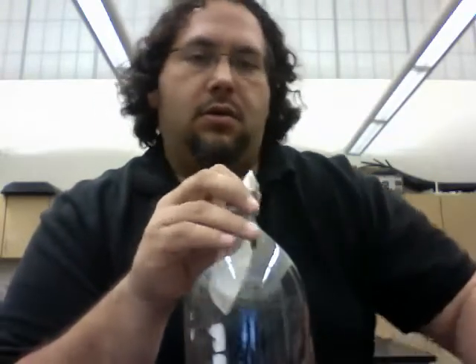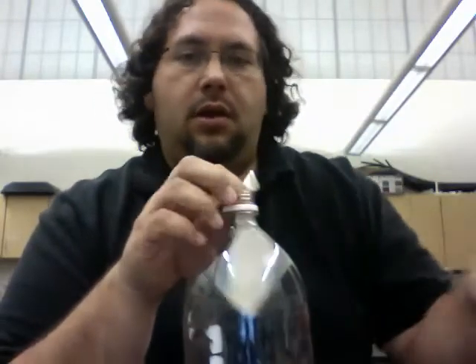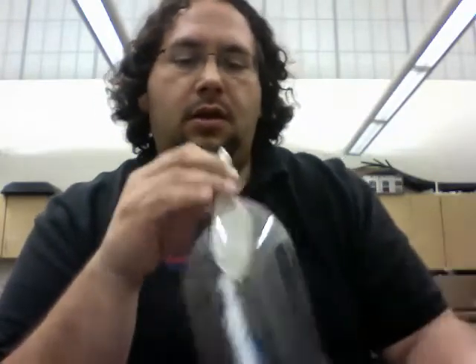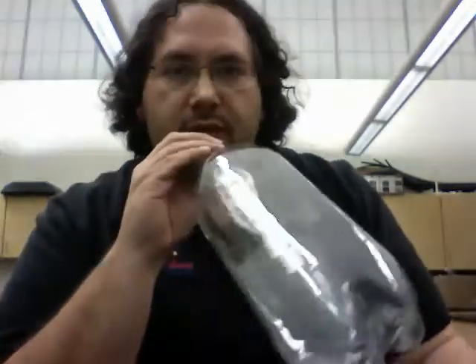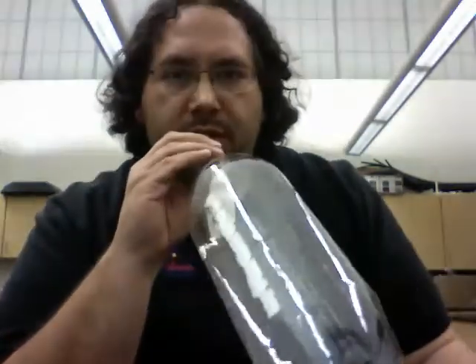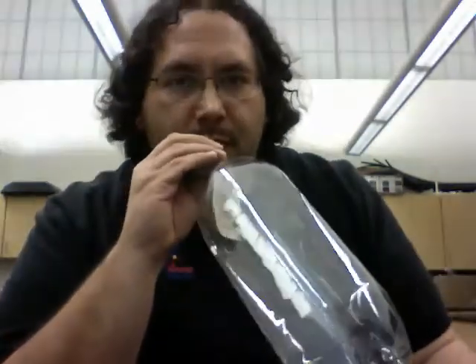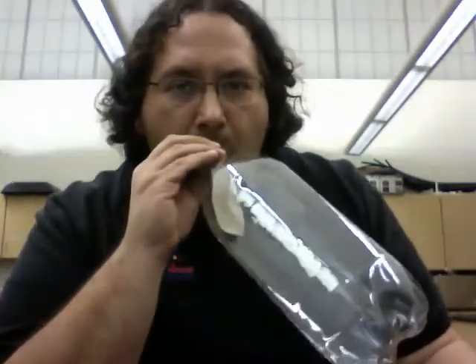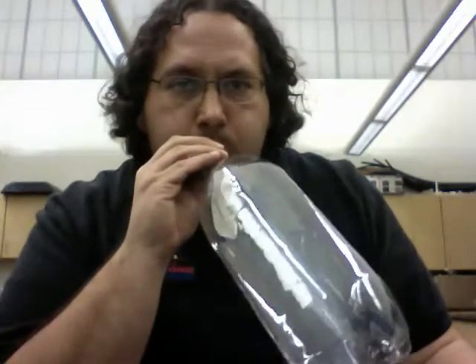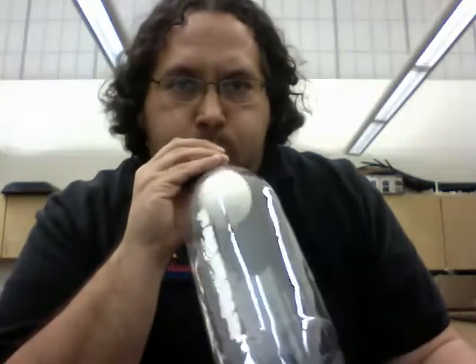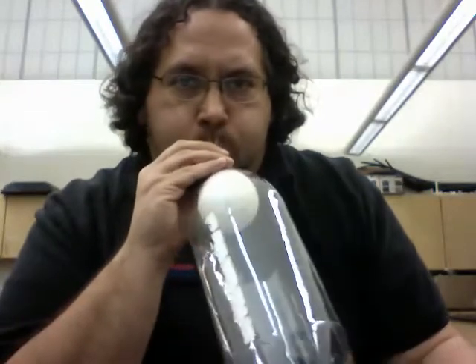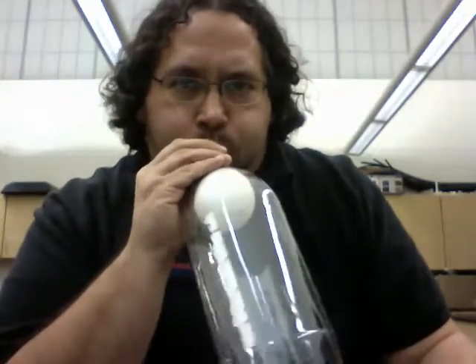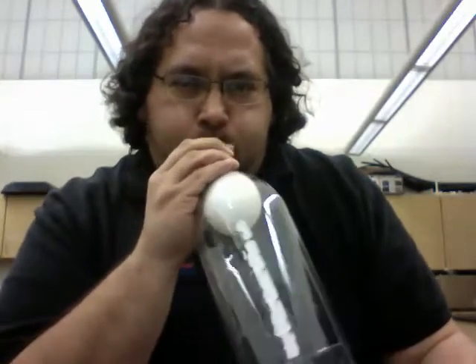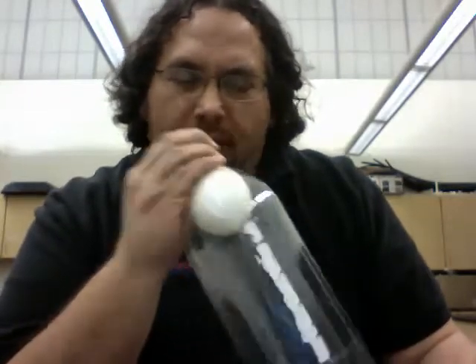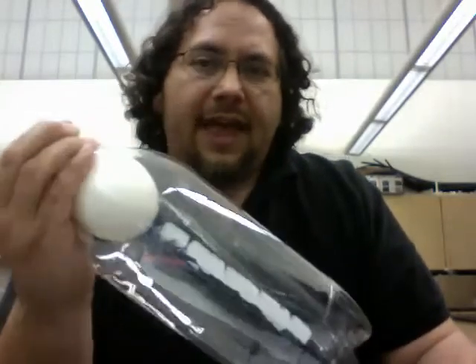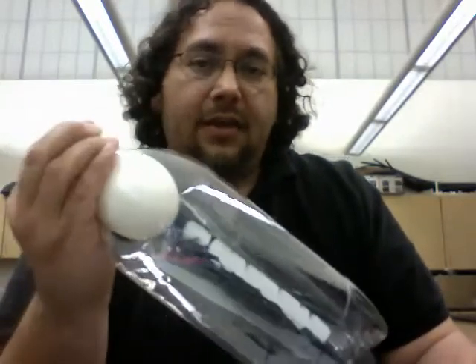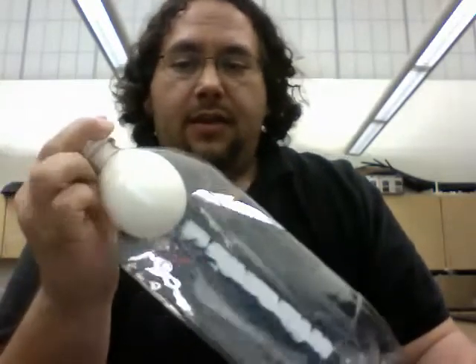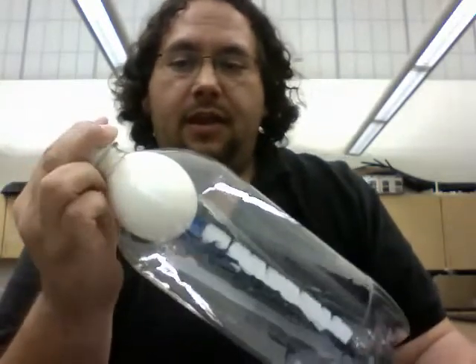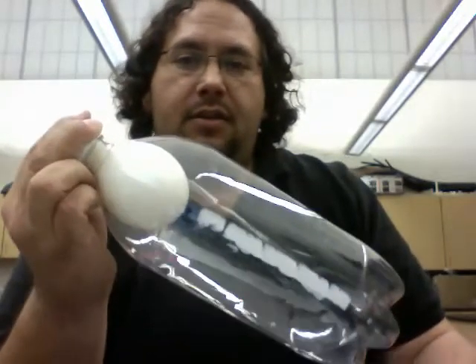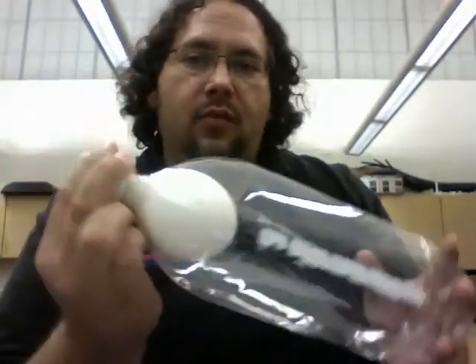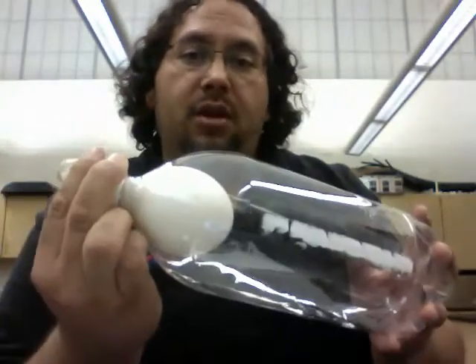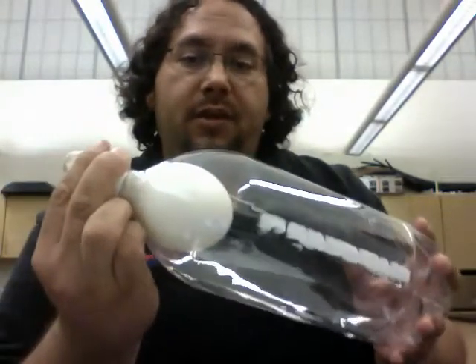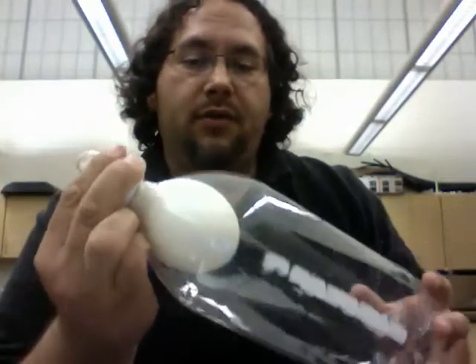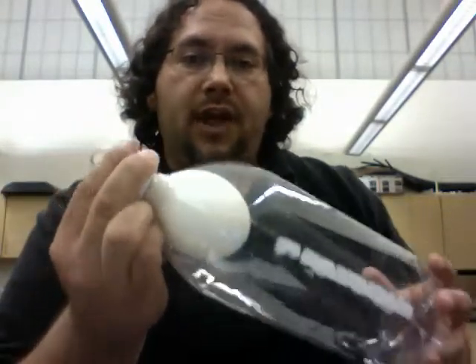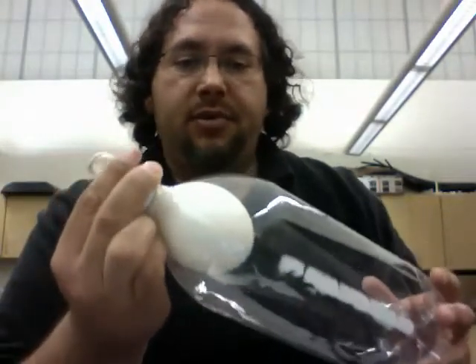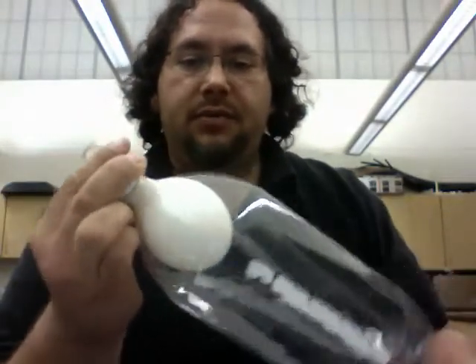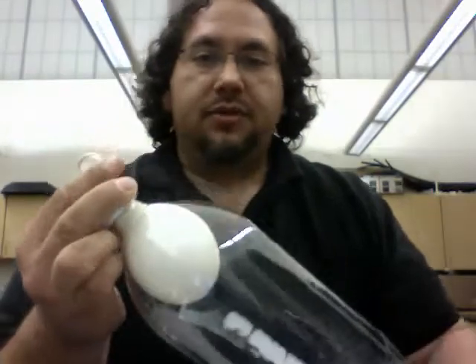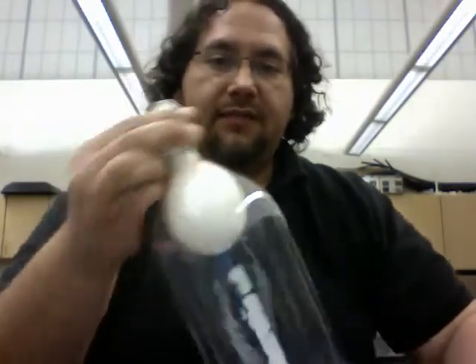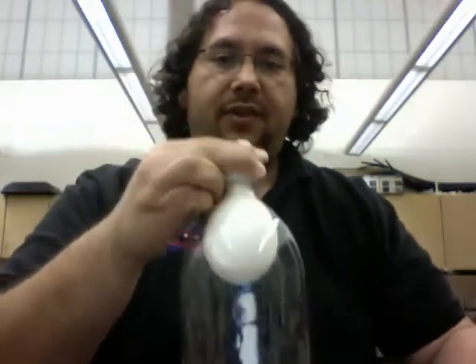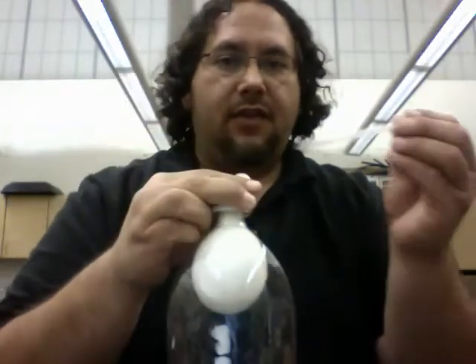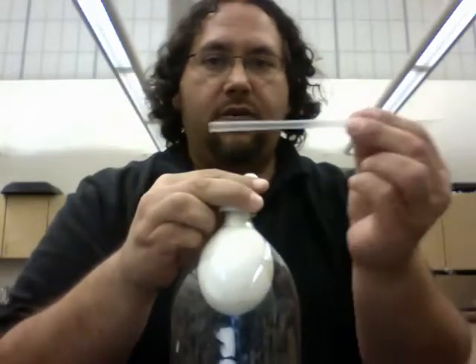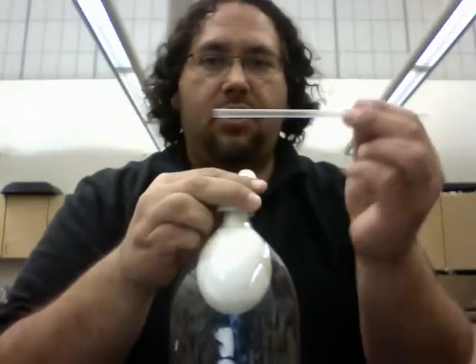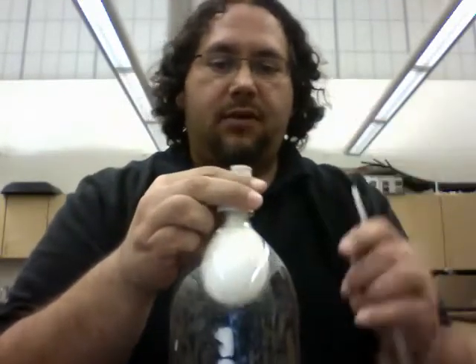And if you just blow it up like that, it won't blow up anymore, so you'll have to put a little release valve in. That's where the straw comes in.